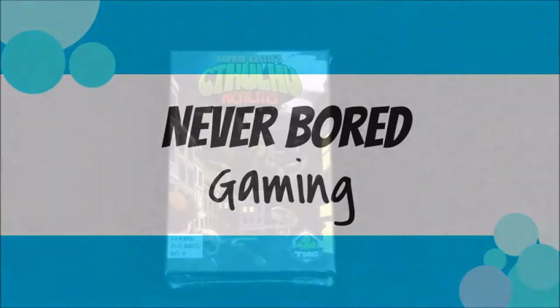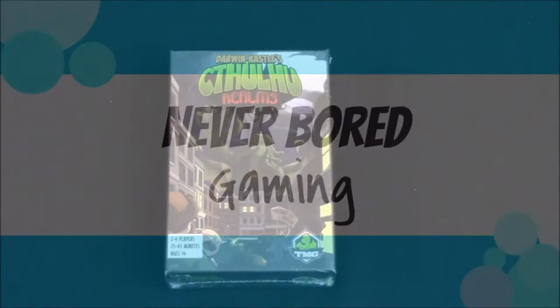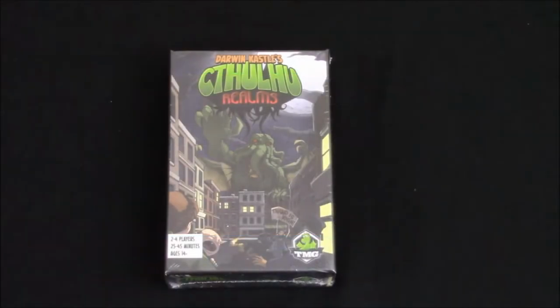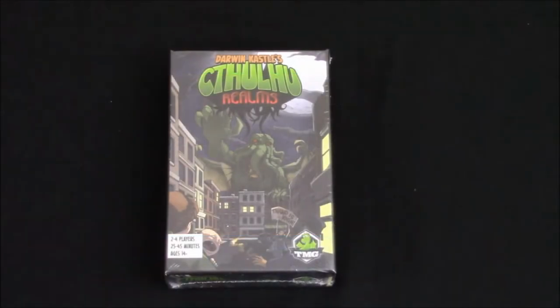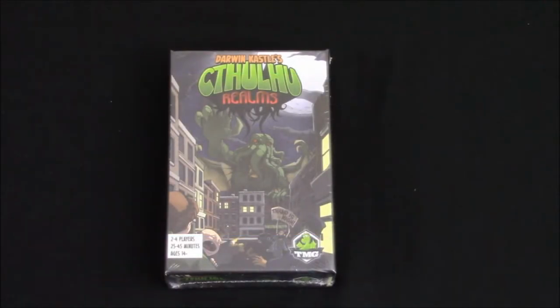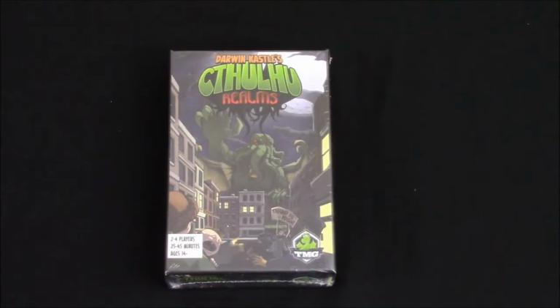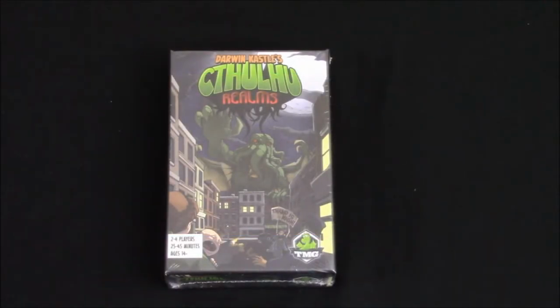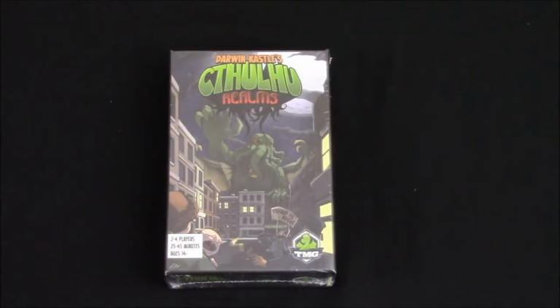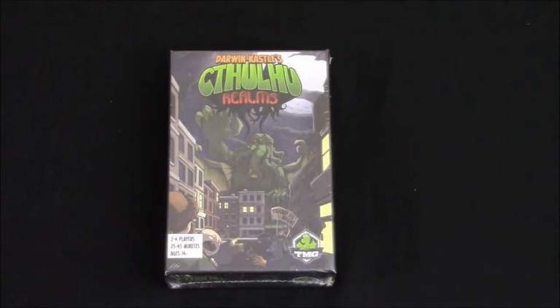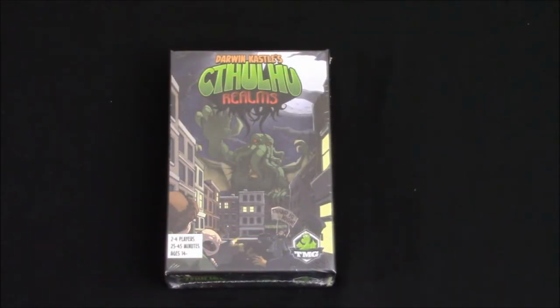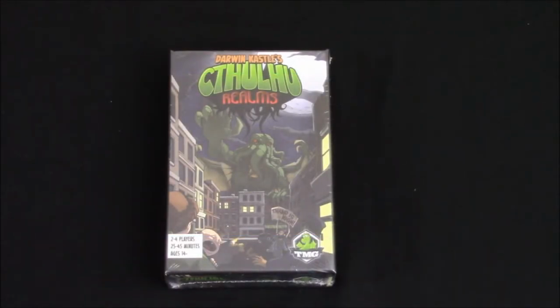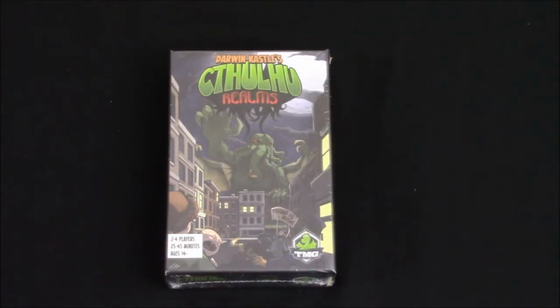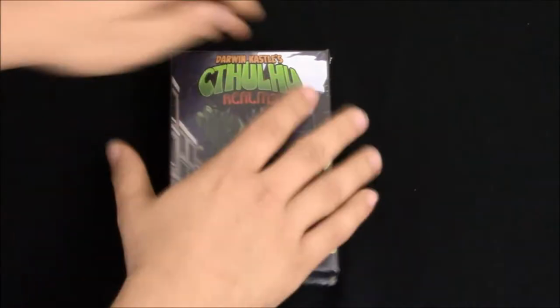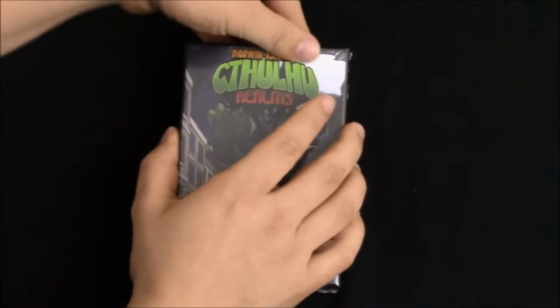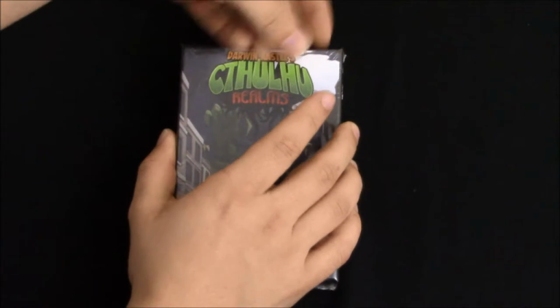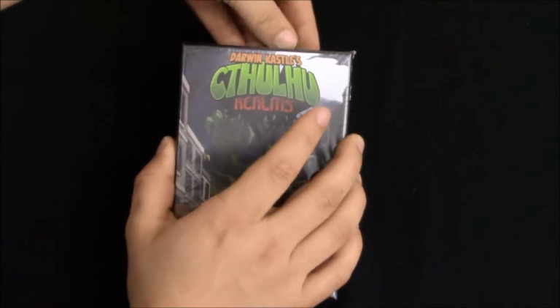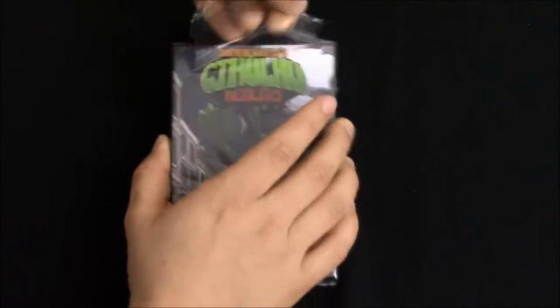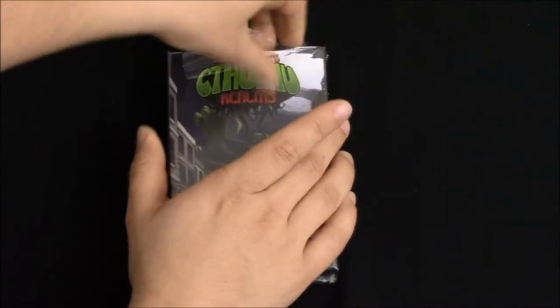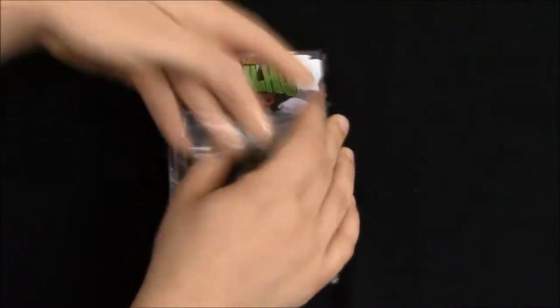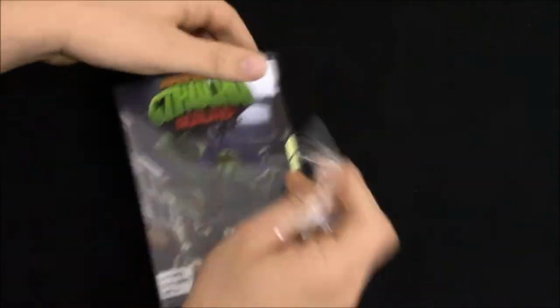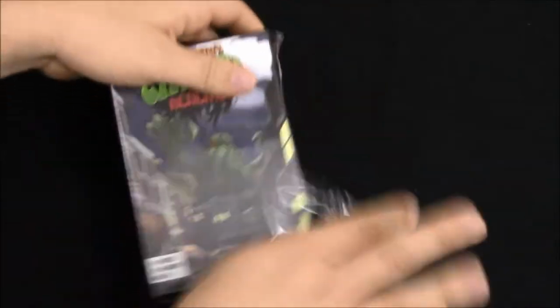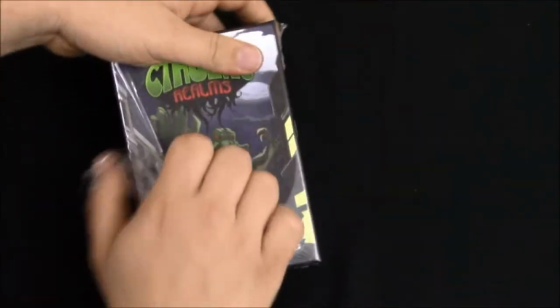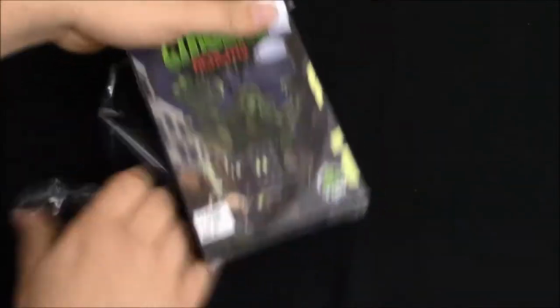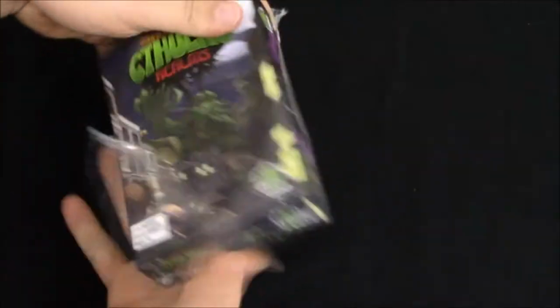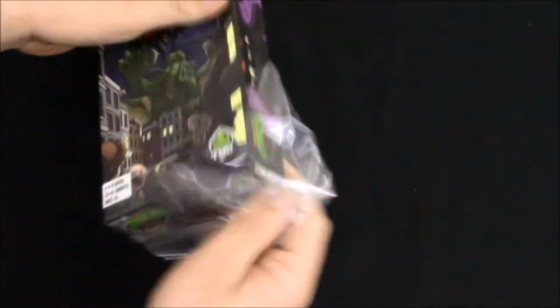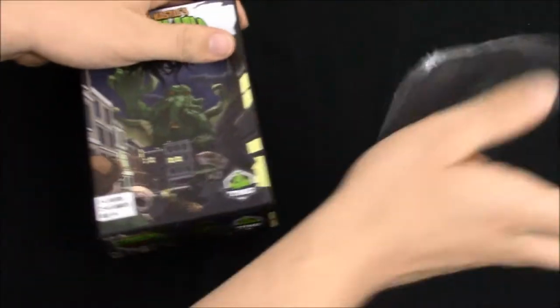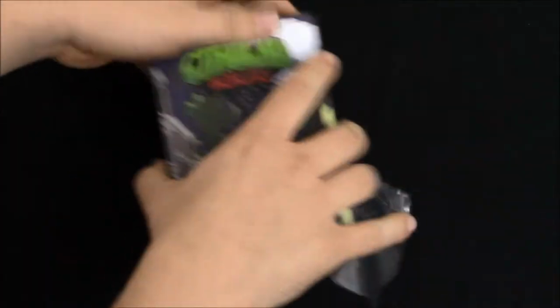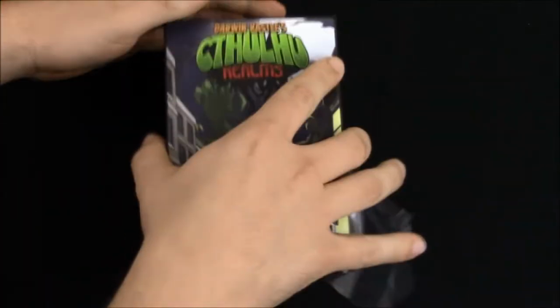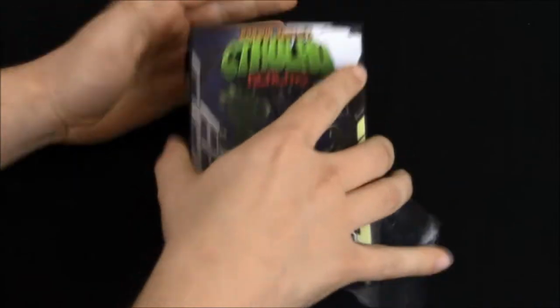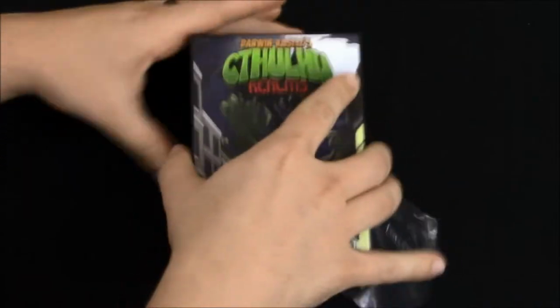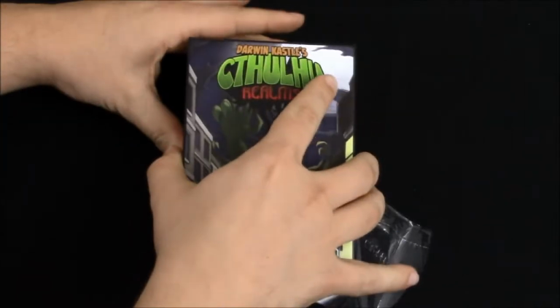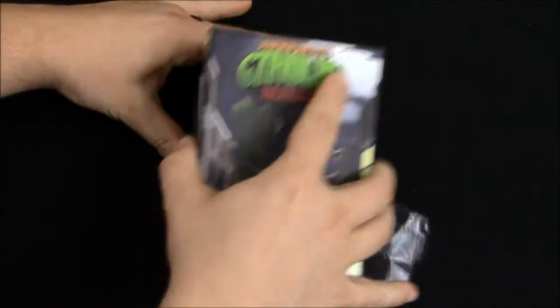Hey guys, I'm Wes with Neighbor Board Gaming, and I'm unboxing Cthulhu Realms by TMG. This is one of their little tiny box games, but I've heard awesome stuff about it. Alright, let's get that lid off.